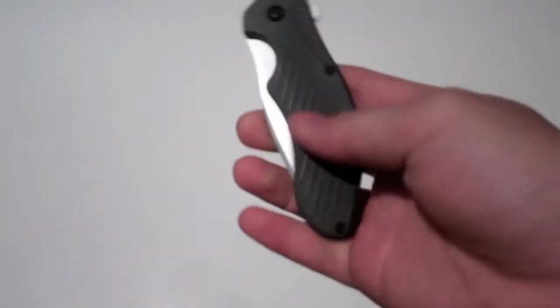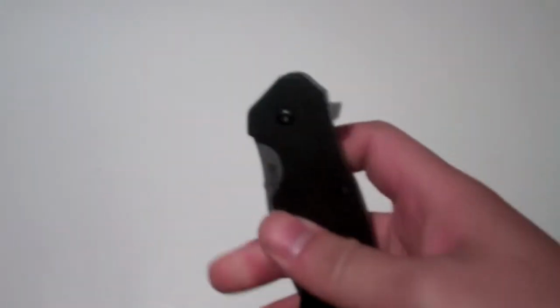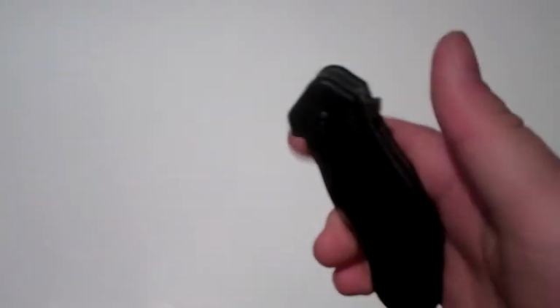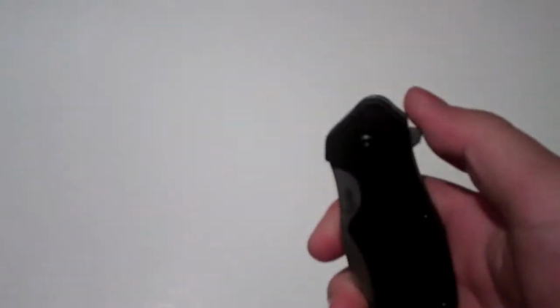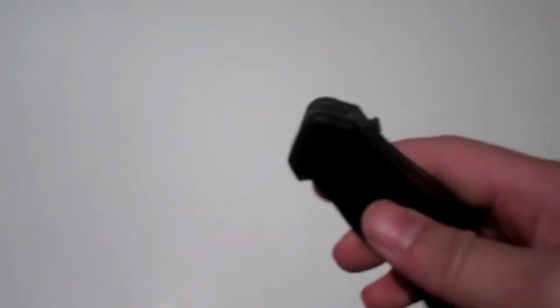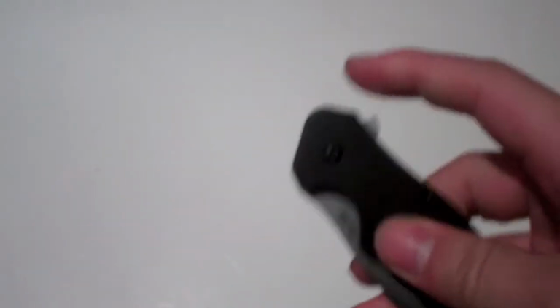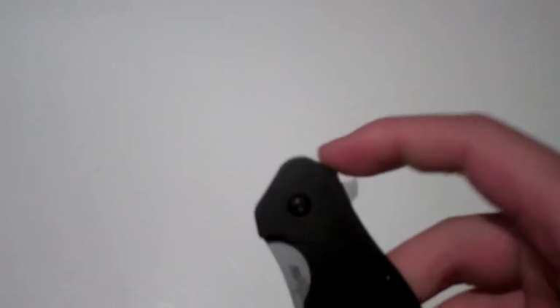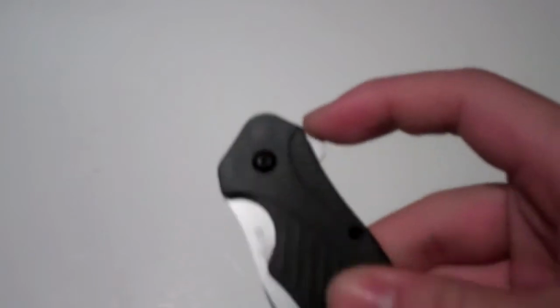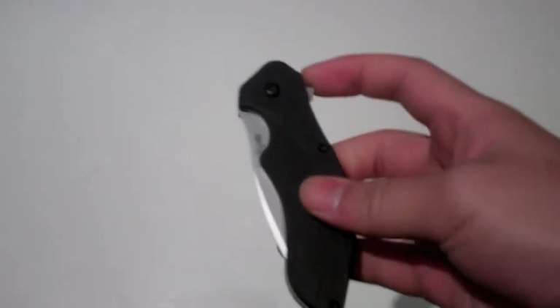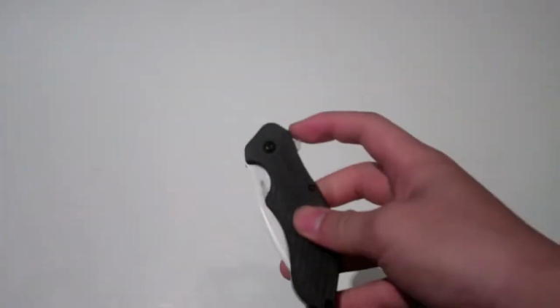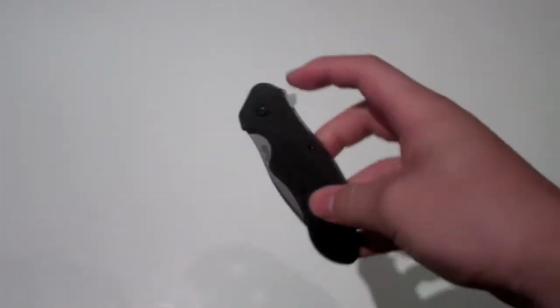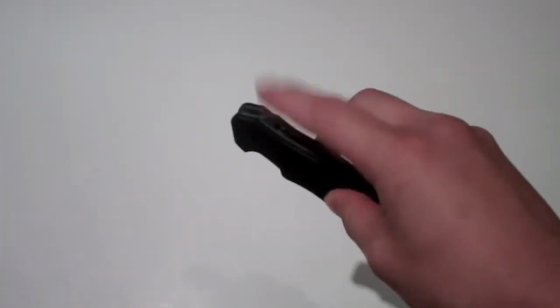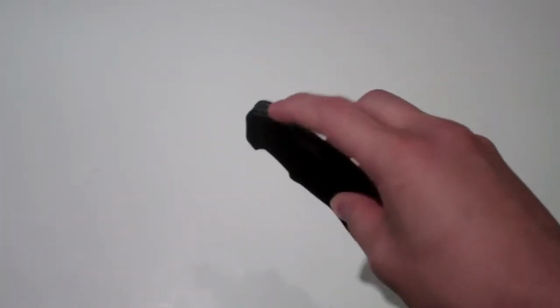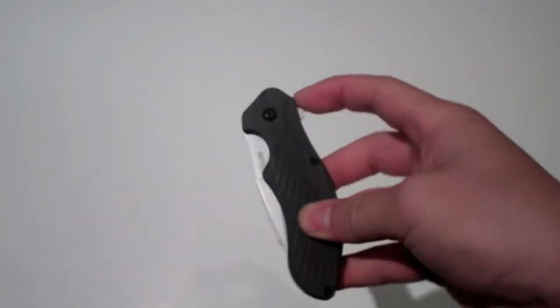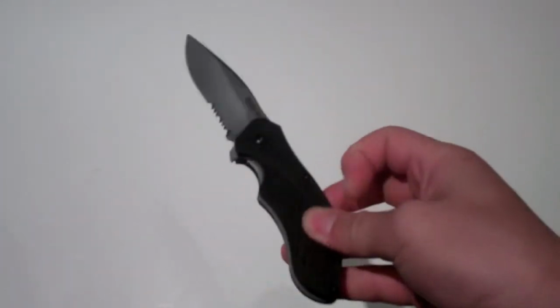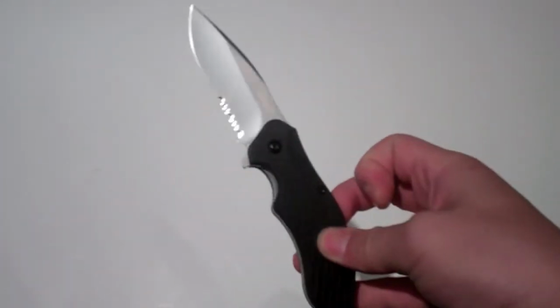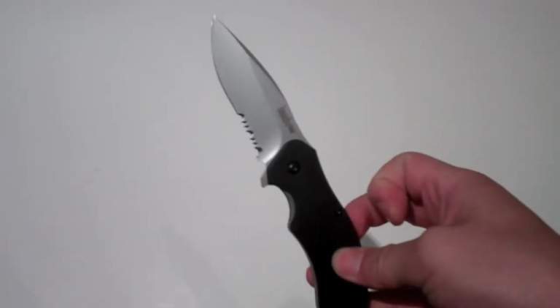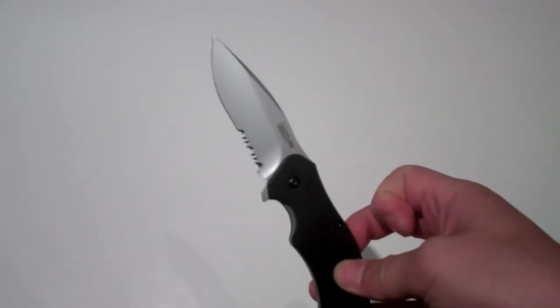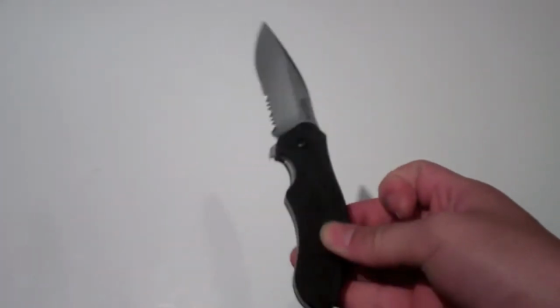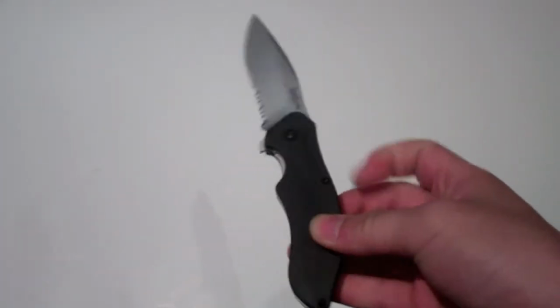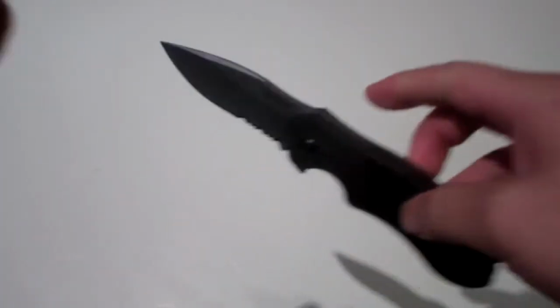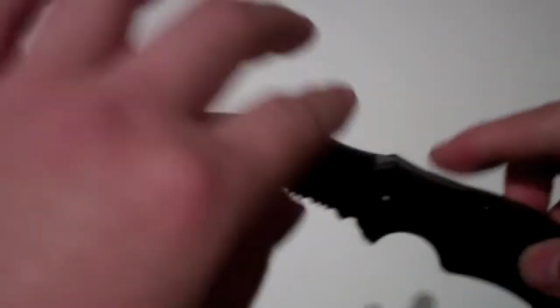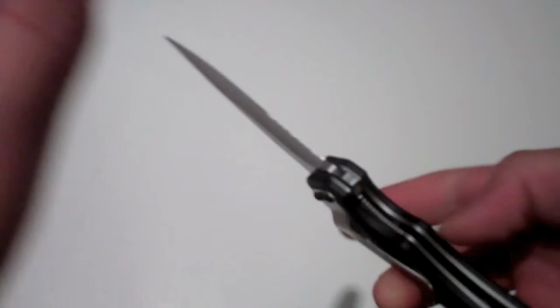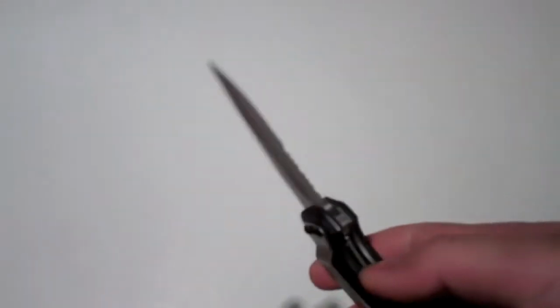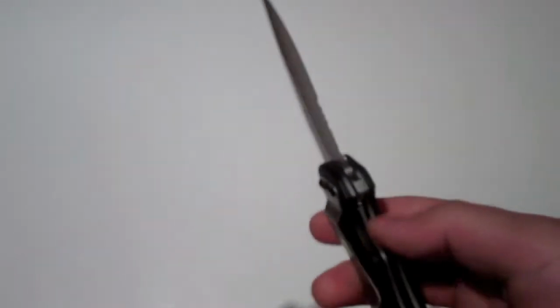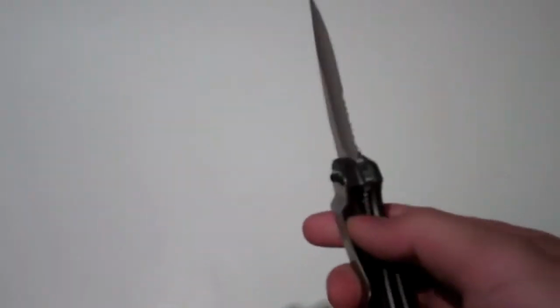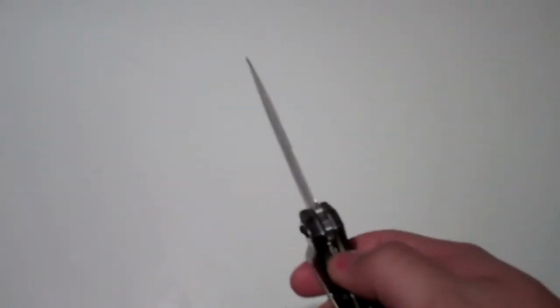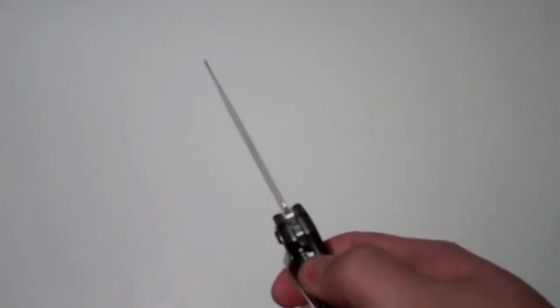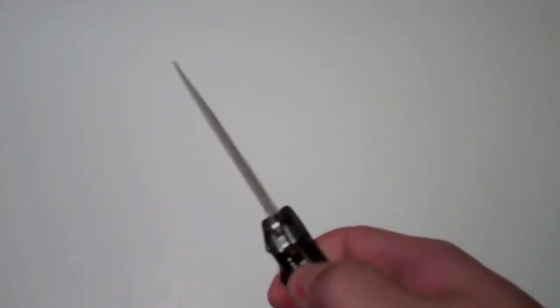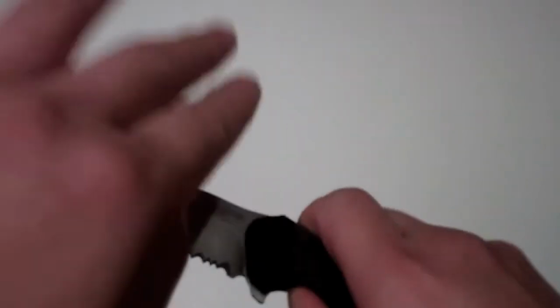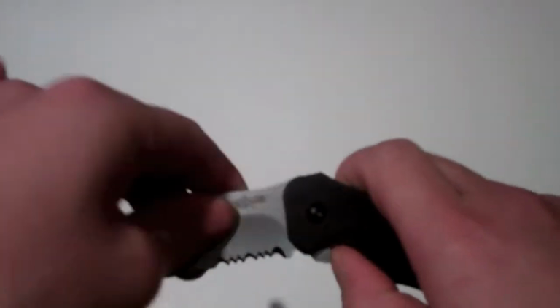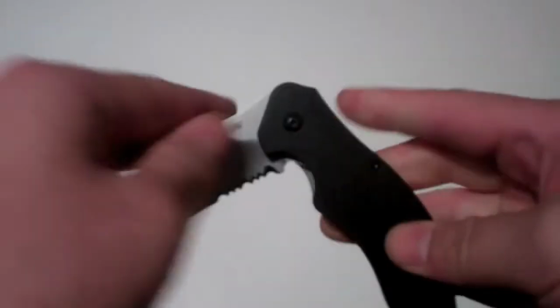It's a flipper here. All you have to do is put your finger on the presser here and it comes out really quick. Then for the liner, you just press it in a little bit and then you shut it.